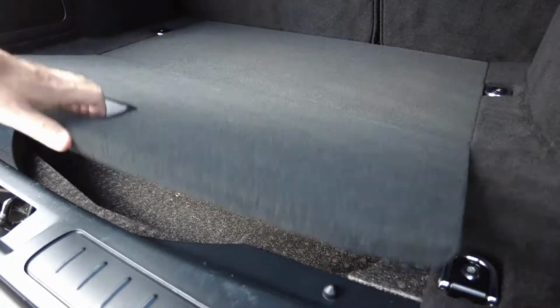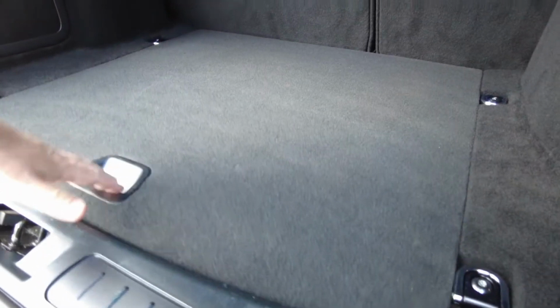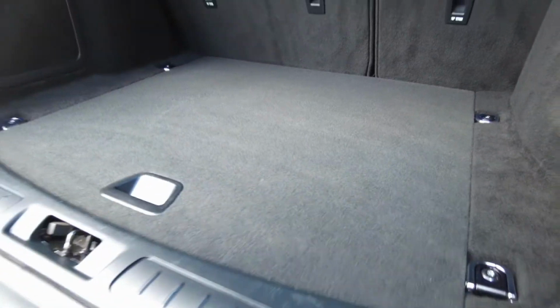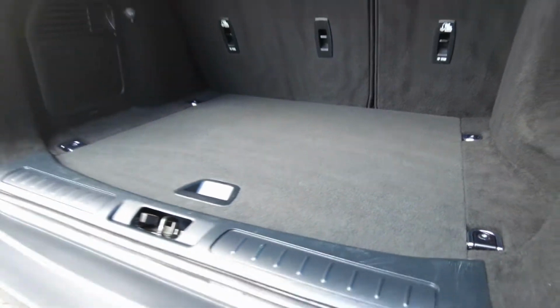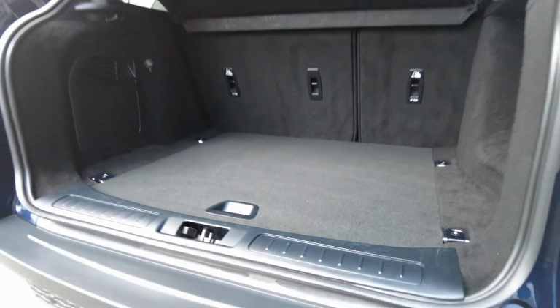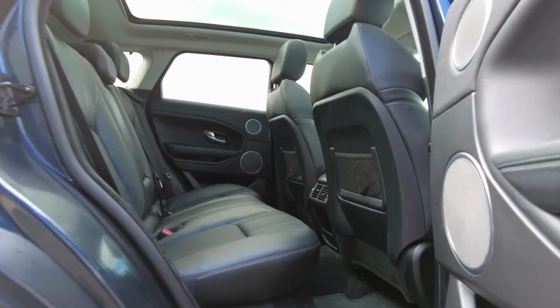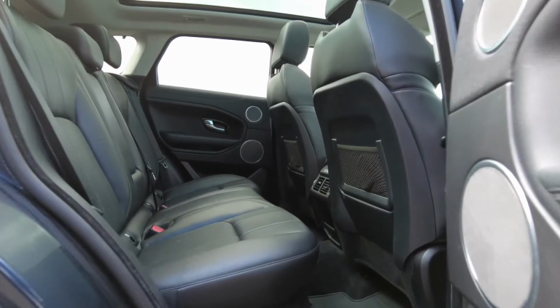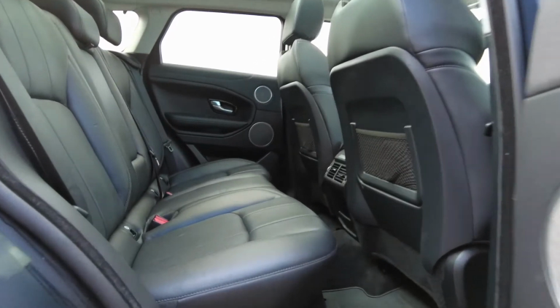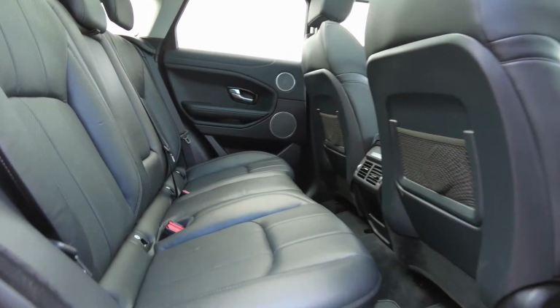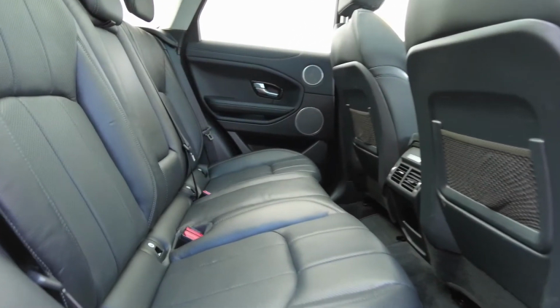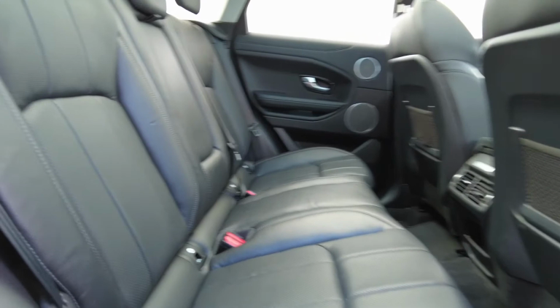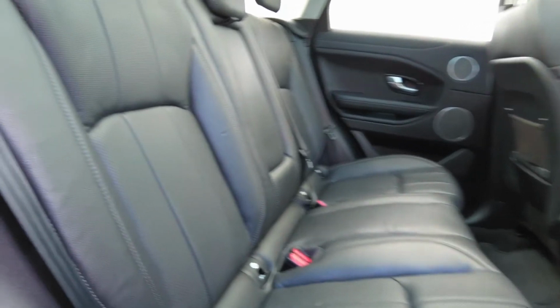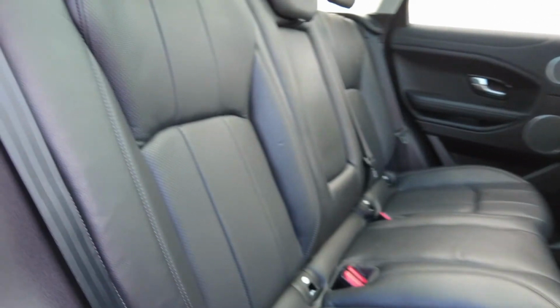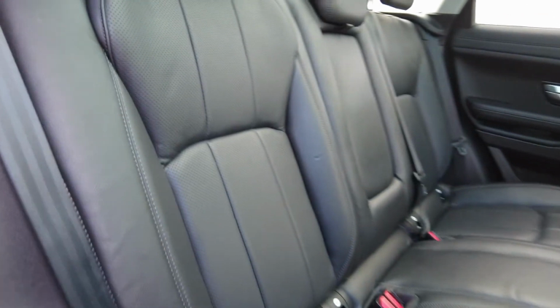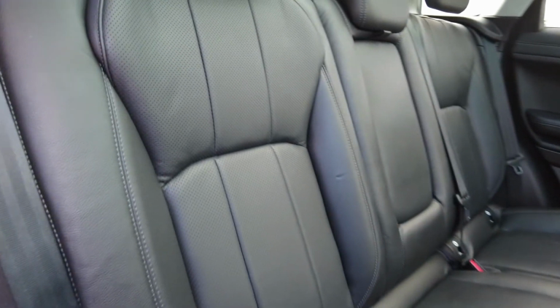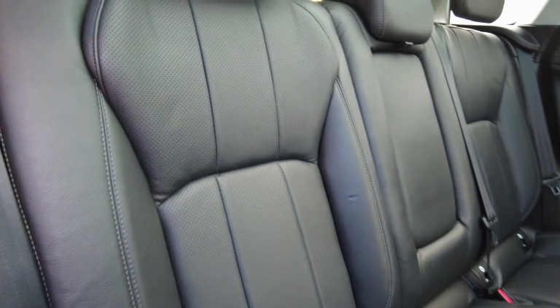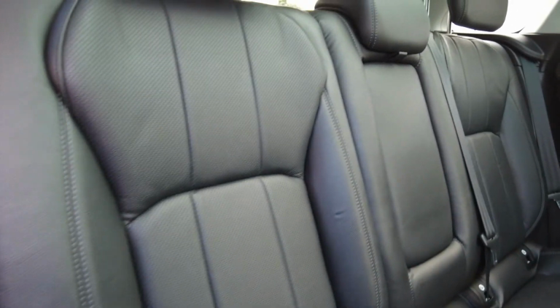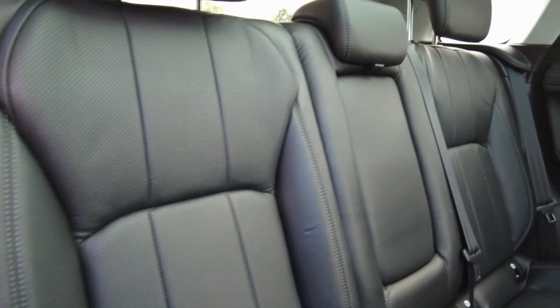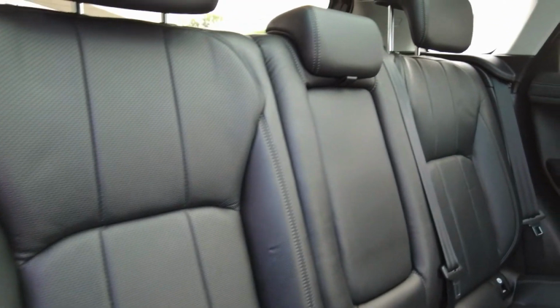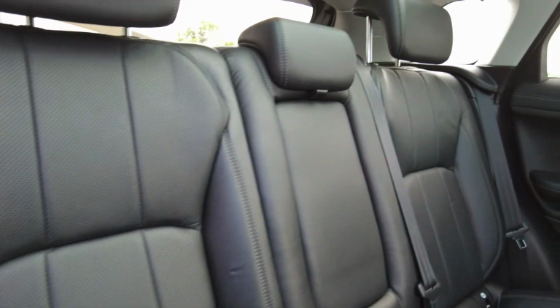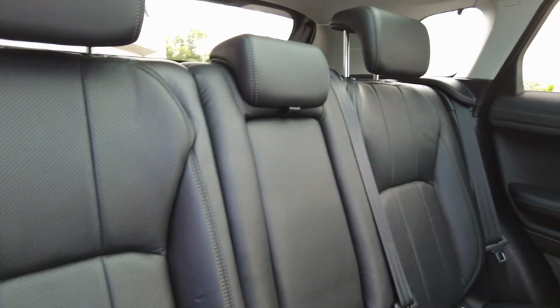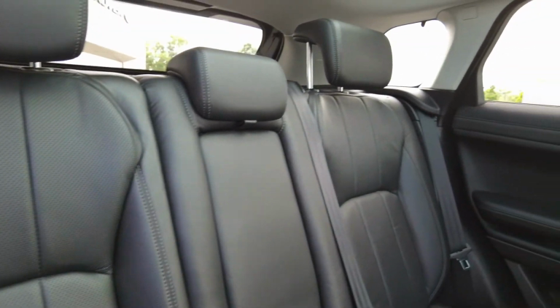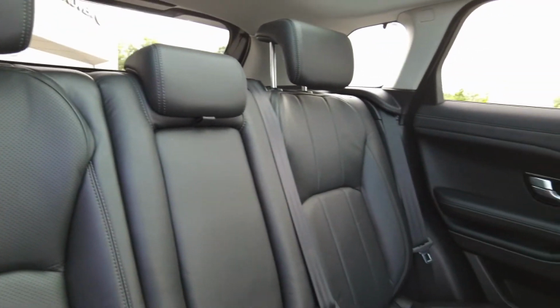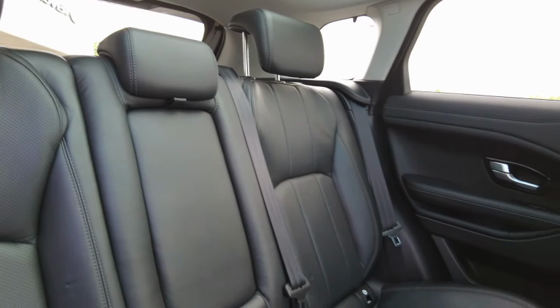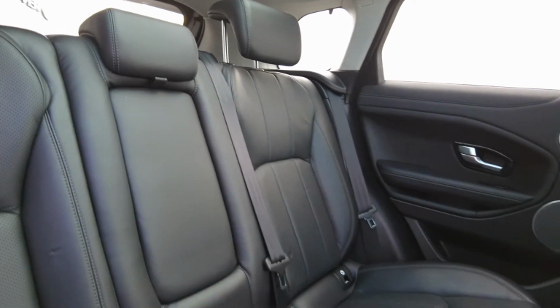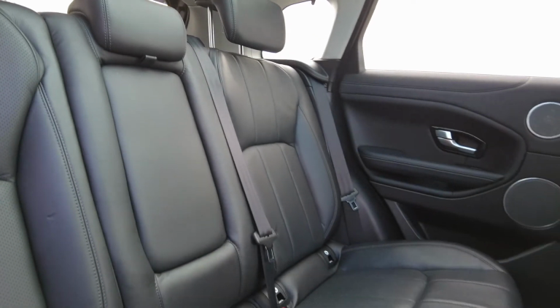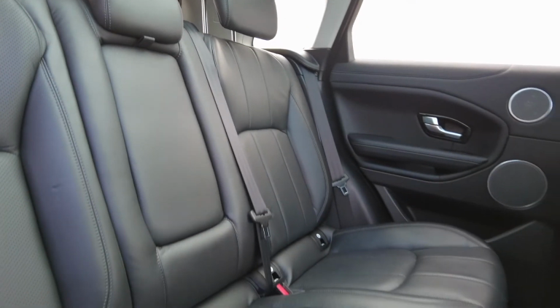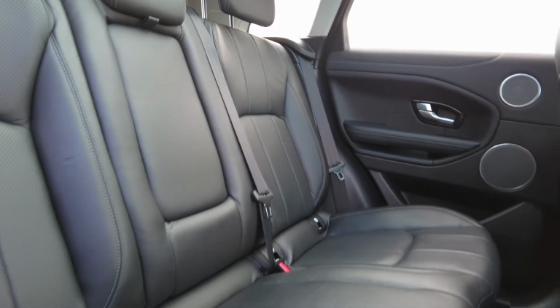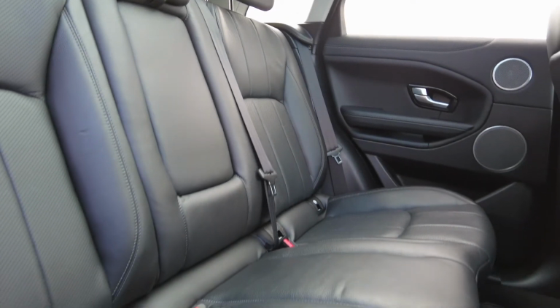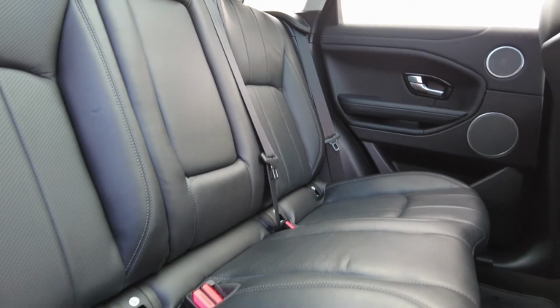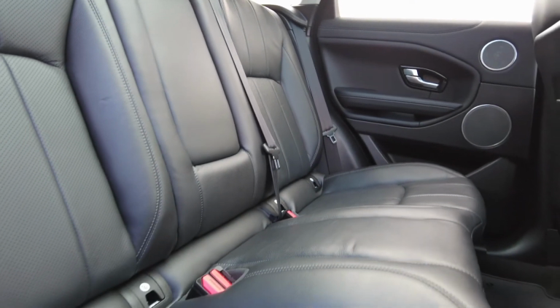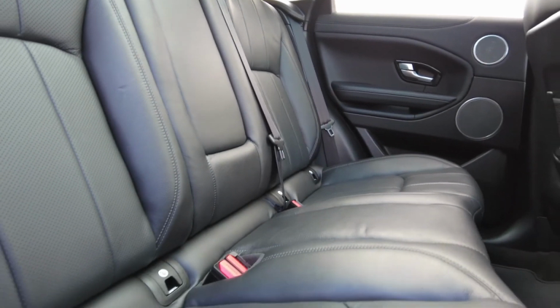Coming through to the rear seating of the car, it's got the ebony grain leather interior in fantastic condition, with ISOFIX seating at the bottom. Light Oyster headliner also on the car.